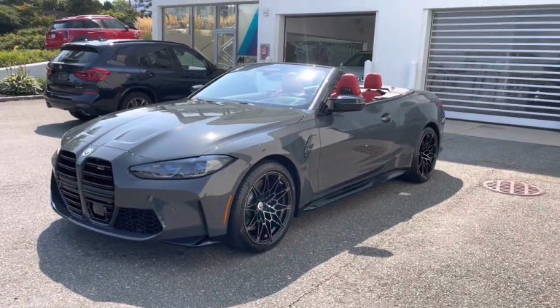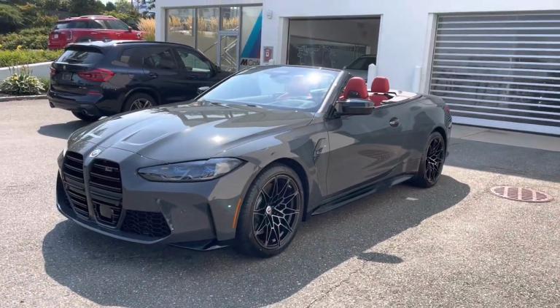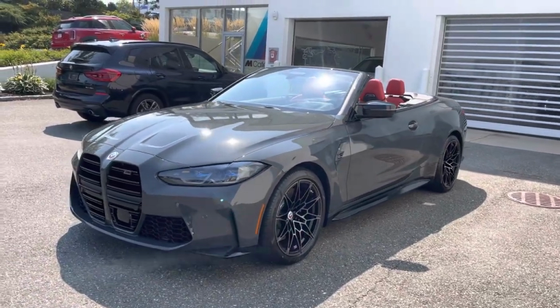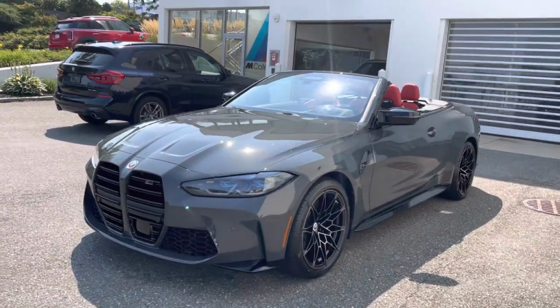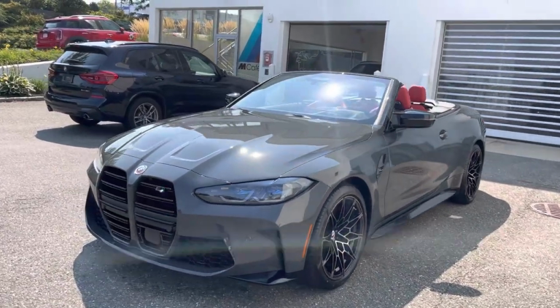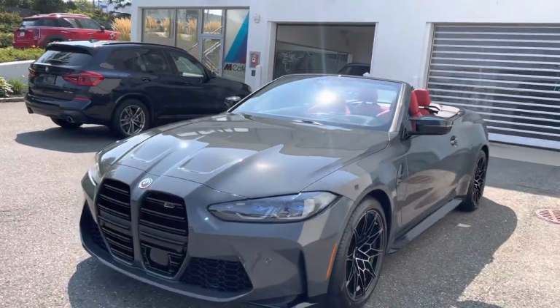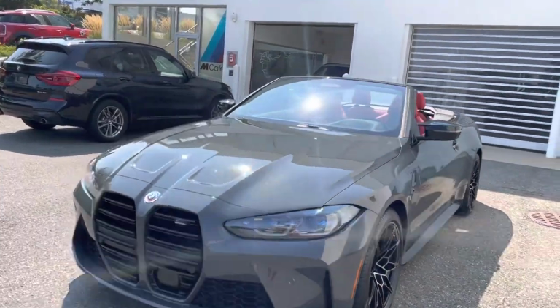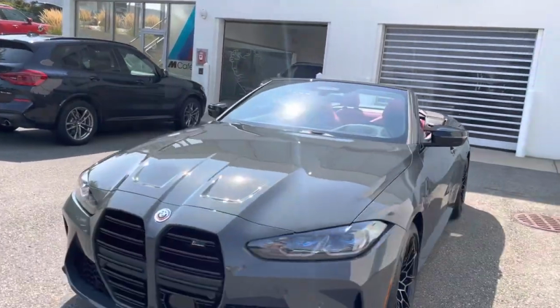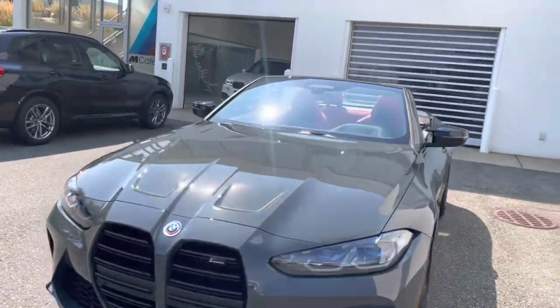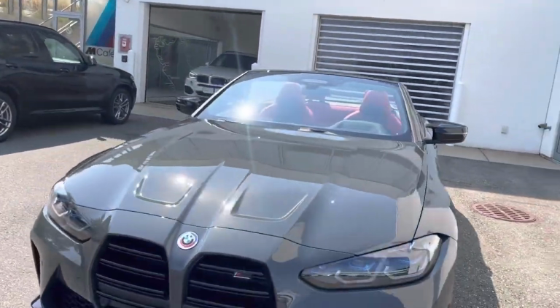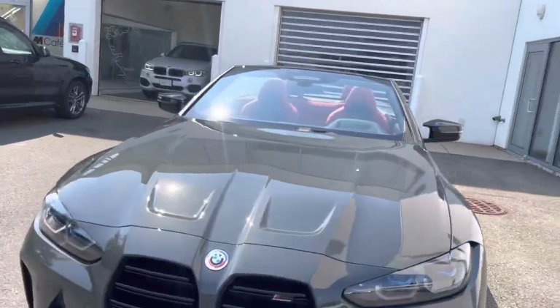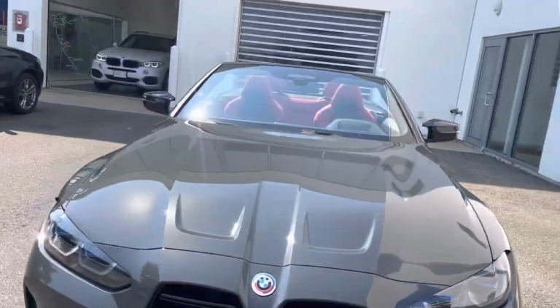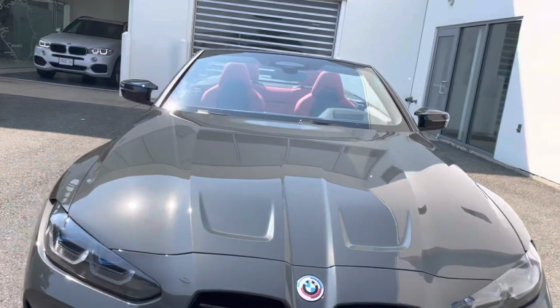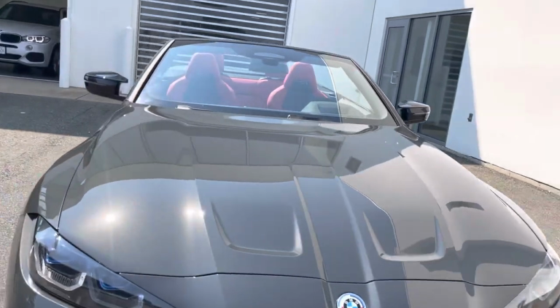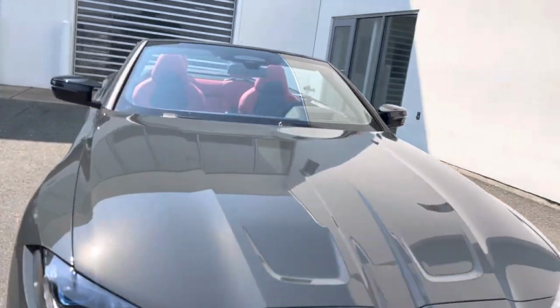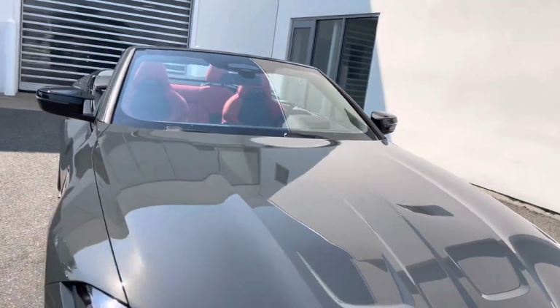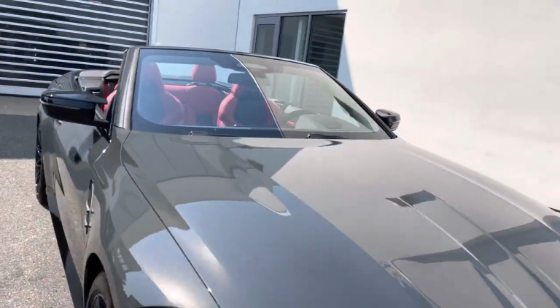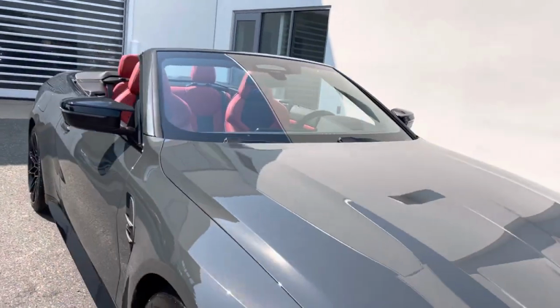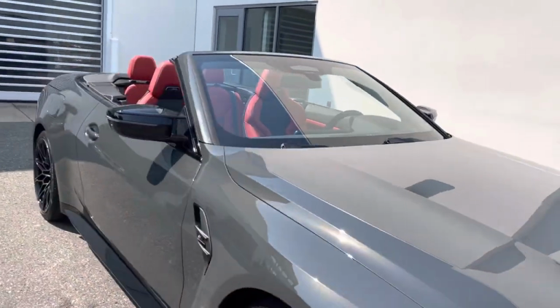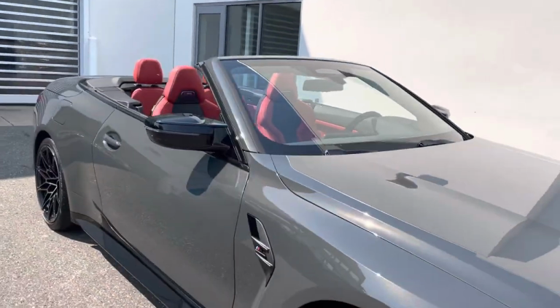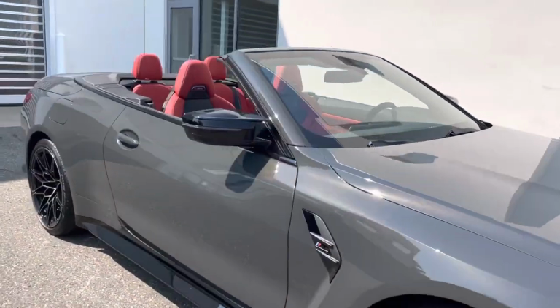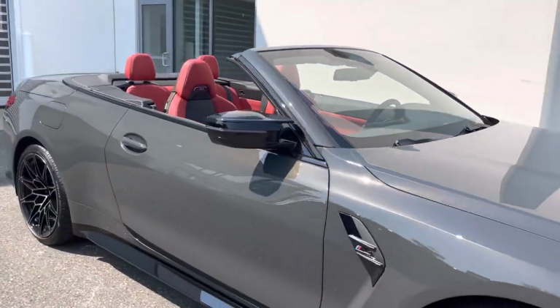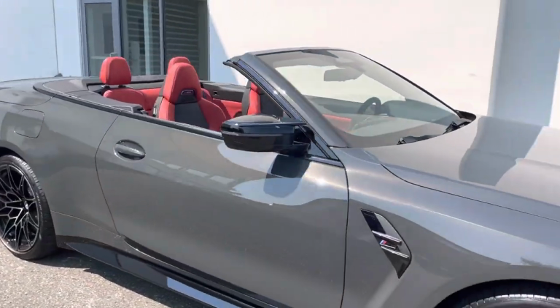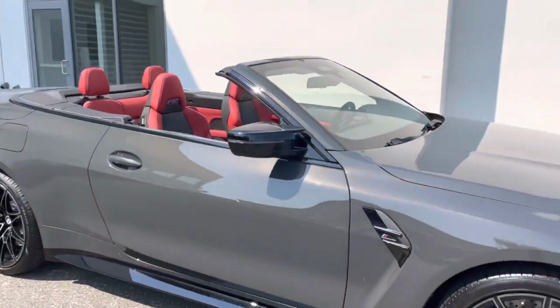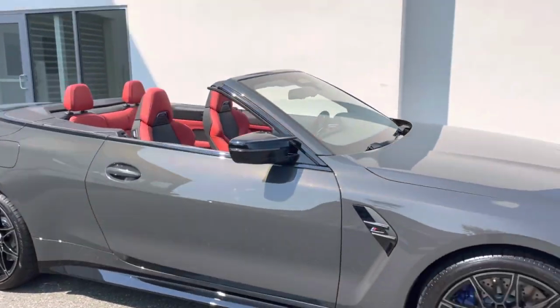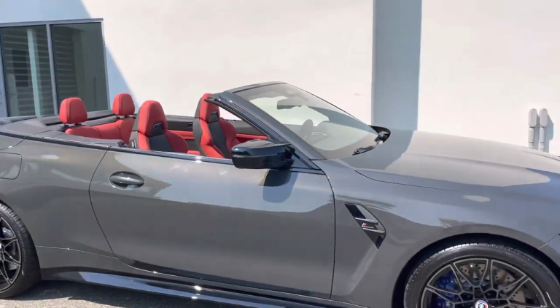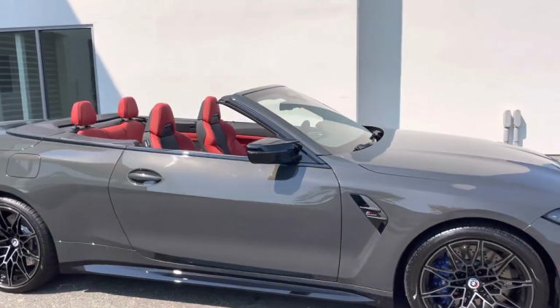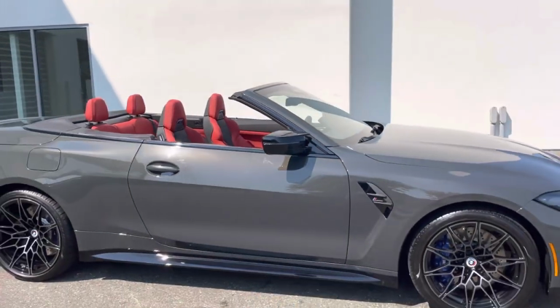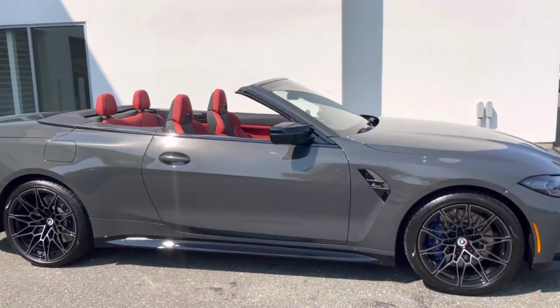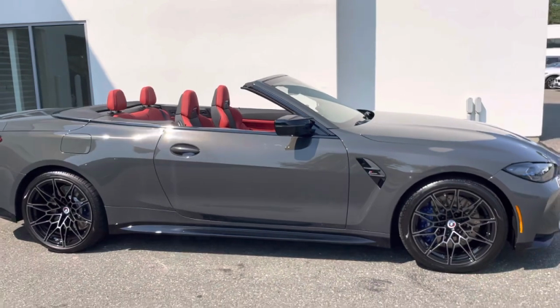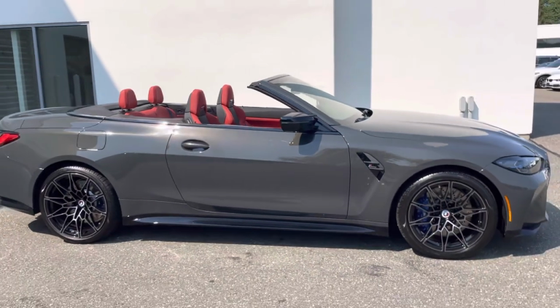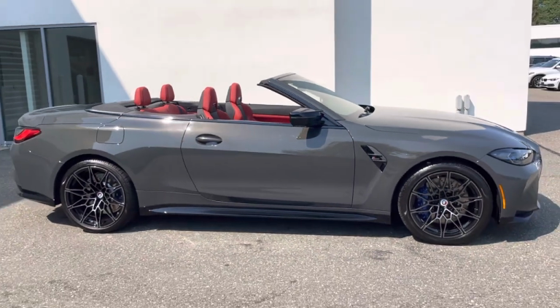Let us know what you think of this Dravic Gray in the comments — definitely a fan favorite here at BMW Peabody. Thanks for watching!